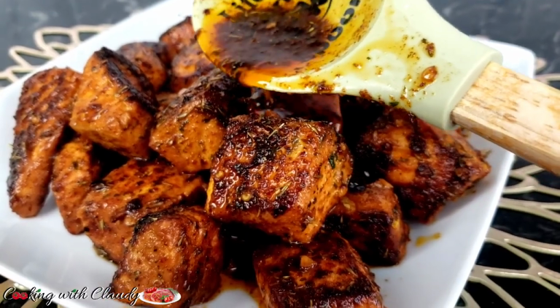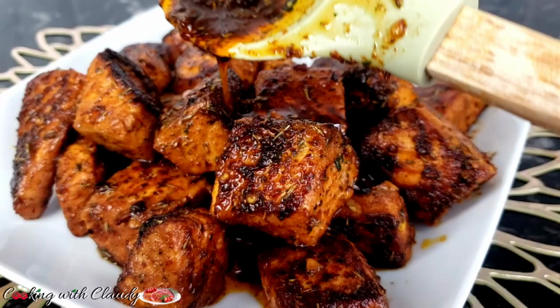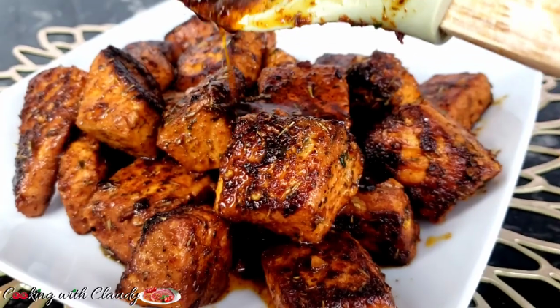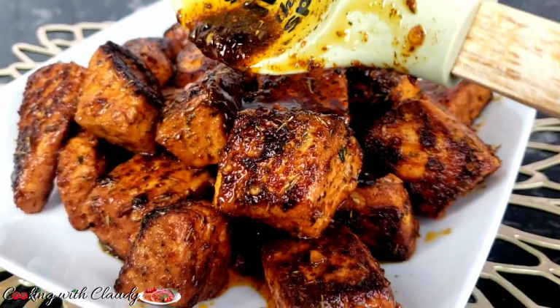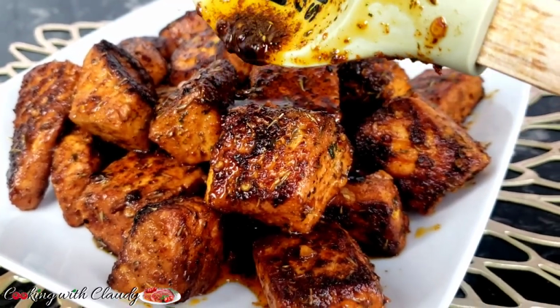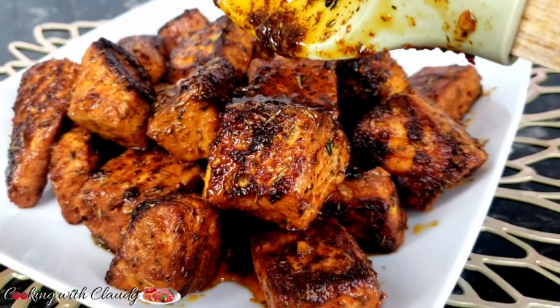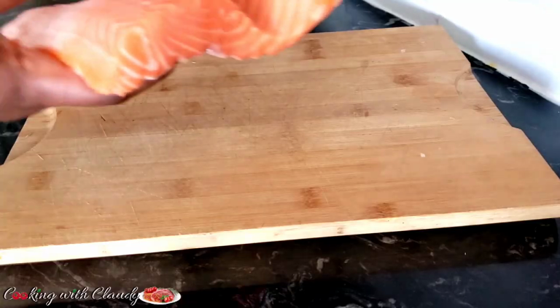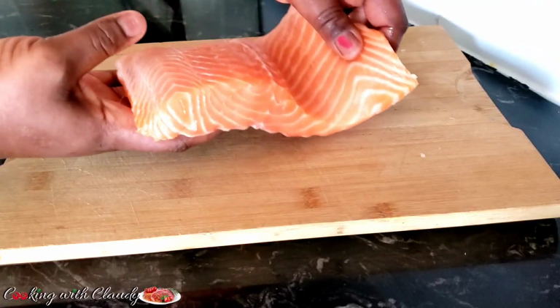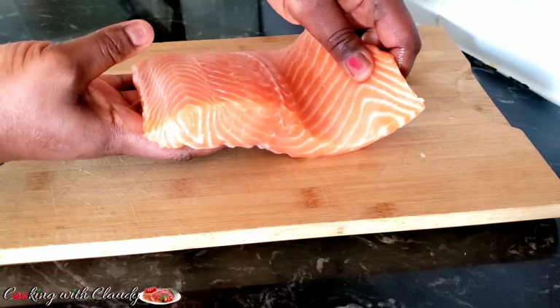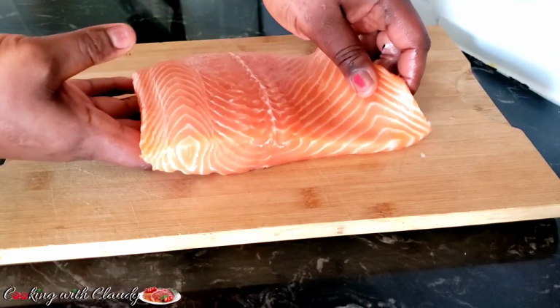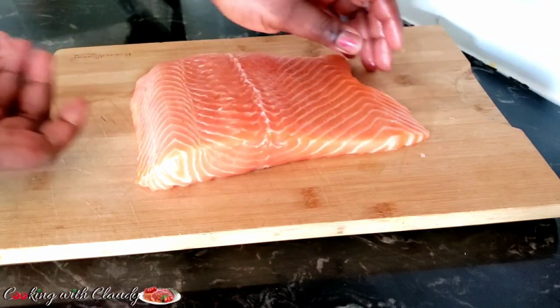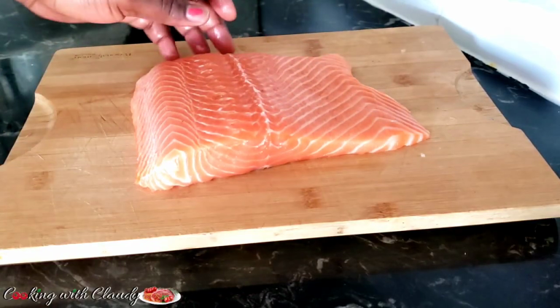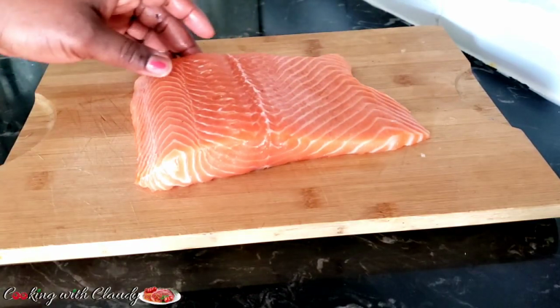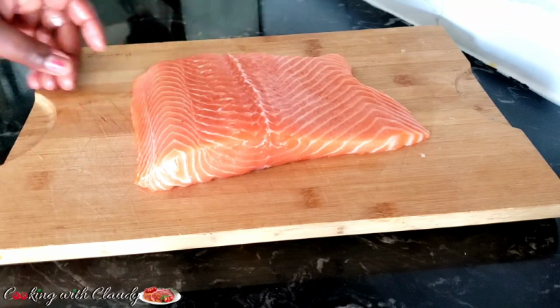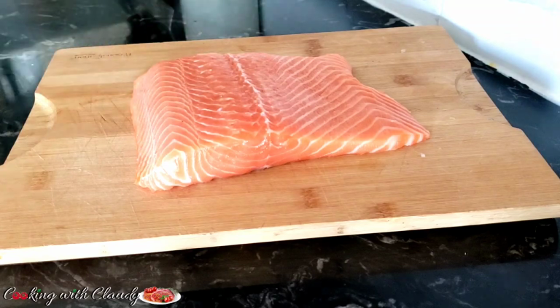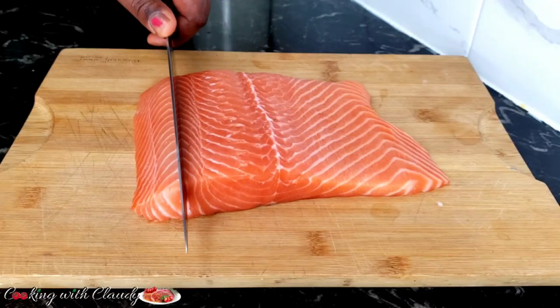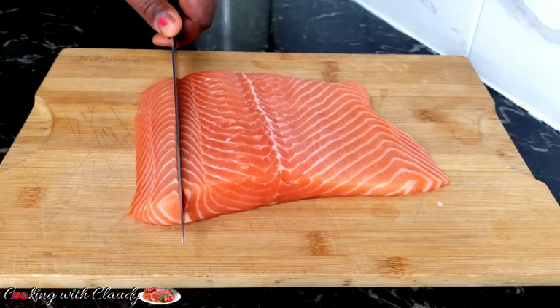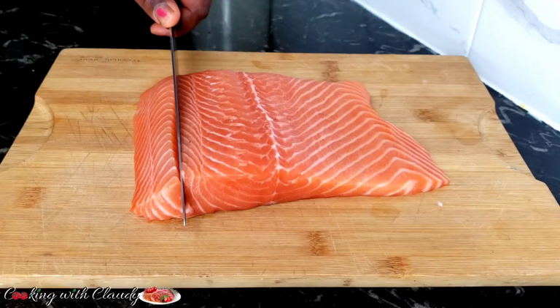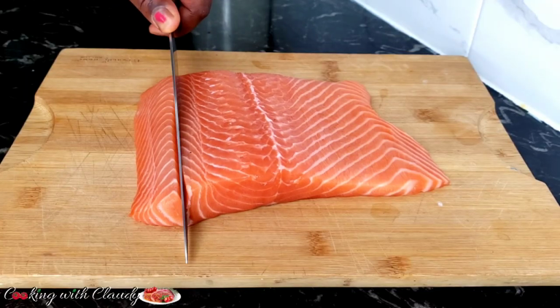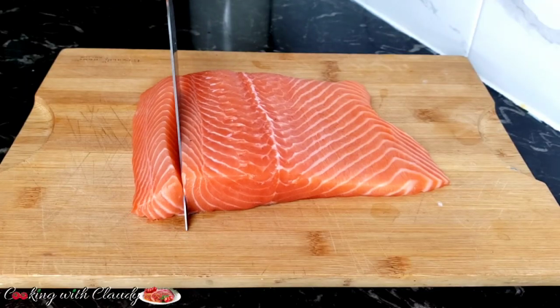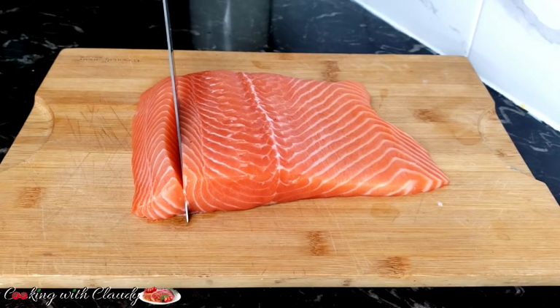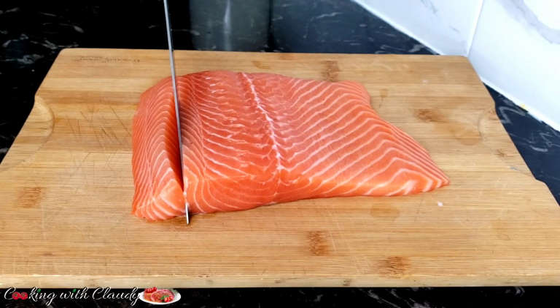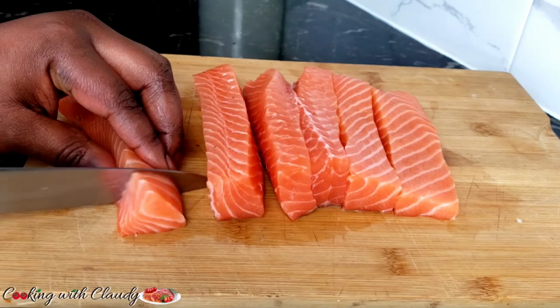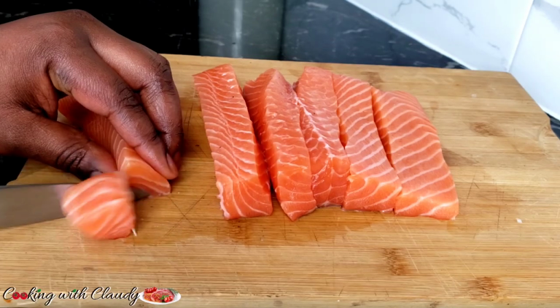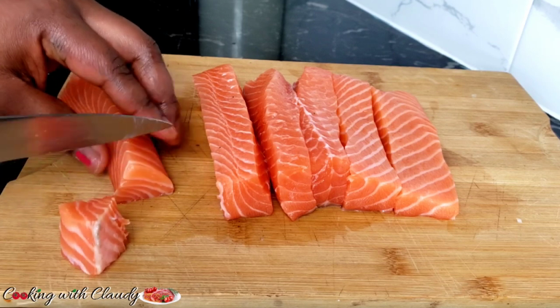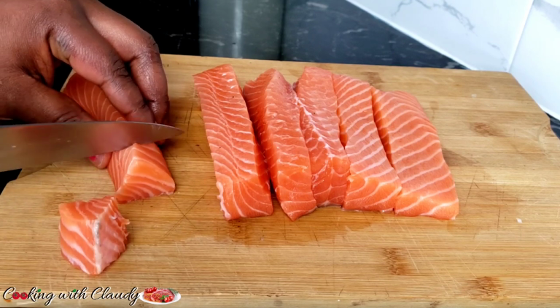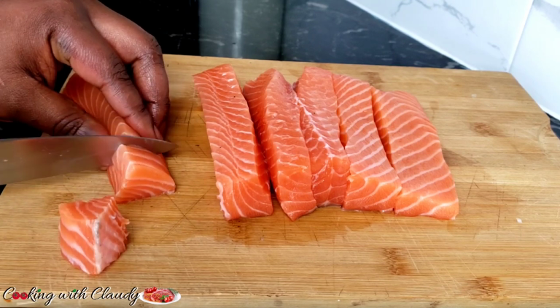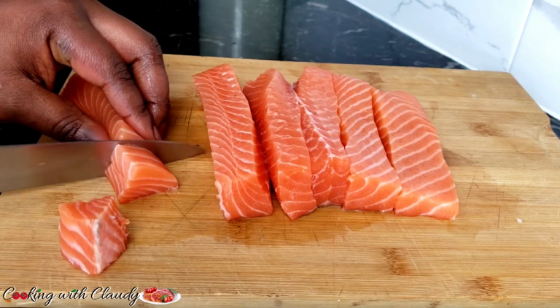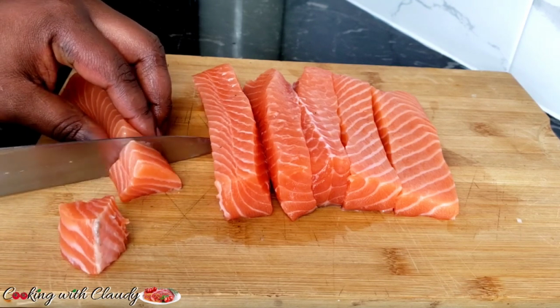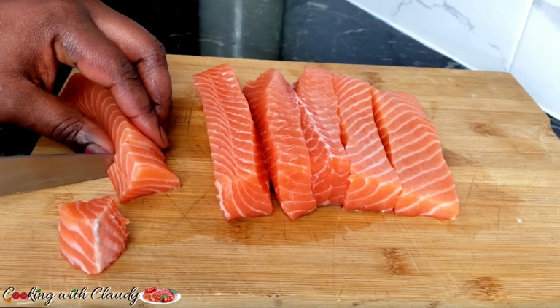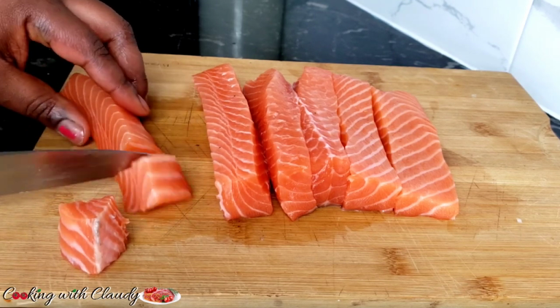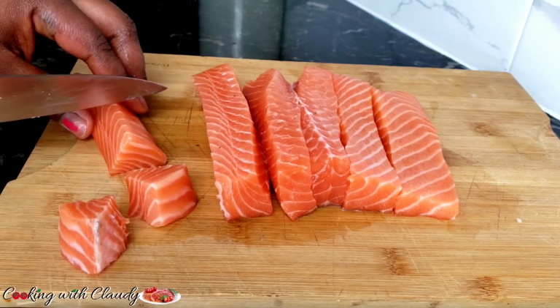Turn on the notification bell — trust me, you're gonna love everything I drop on here. Right here we have our salmon, it's looking so good. I'll go ahead and slice it into chunks or slices of whatever size I want. If you like, you can slice it in whatever size you want.